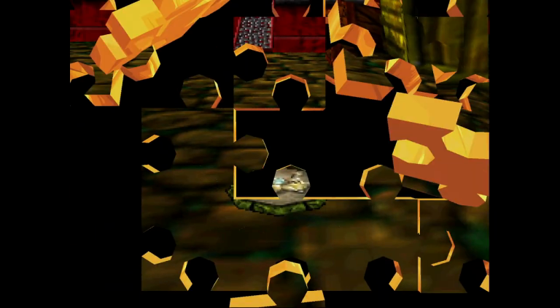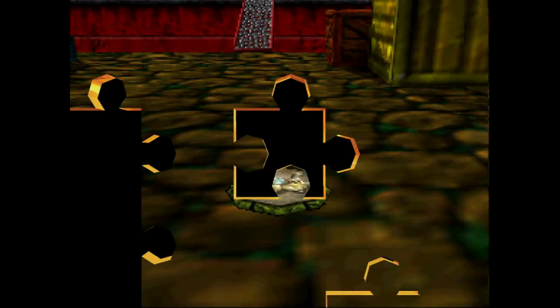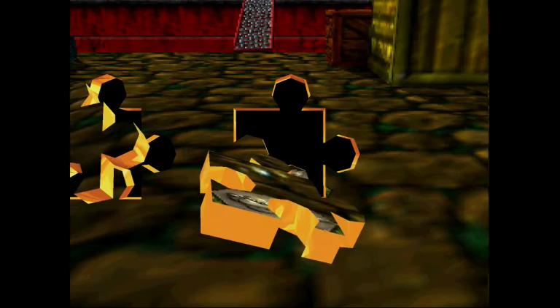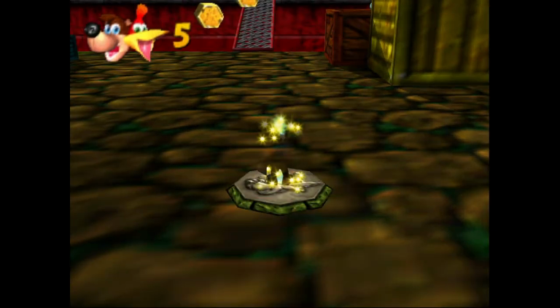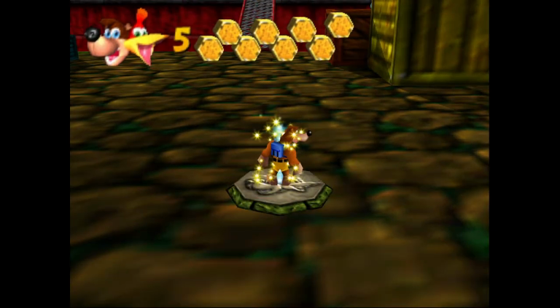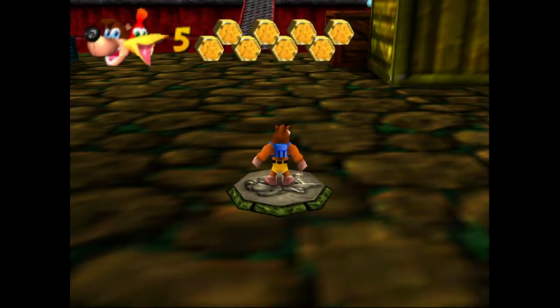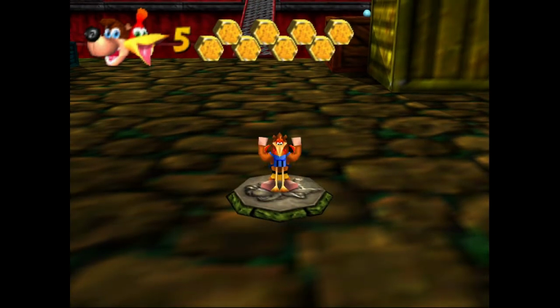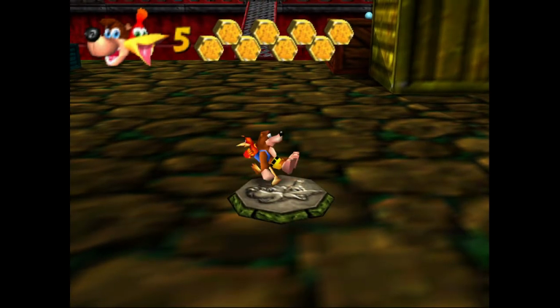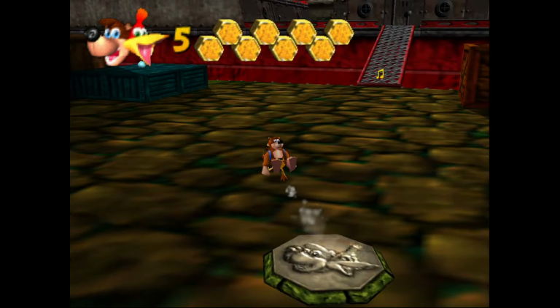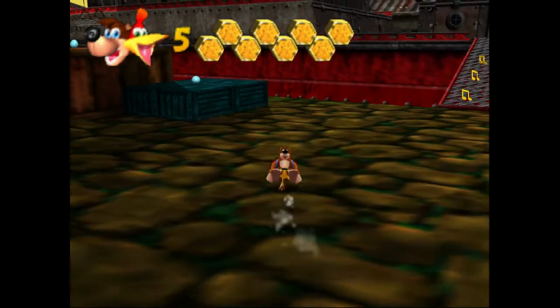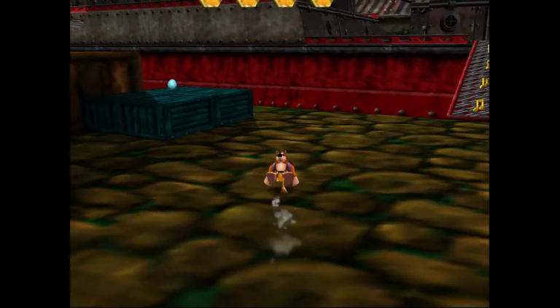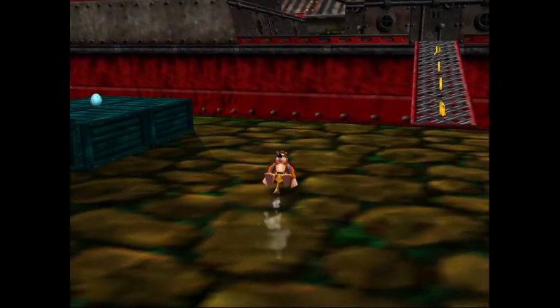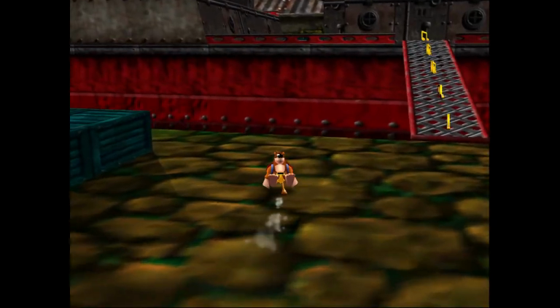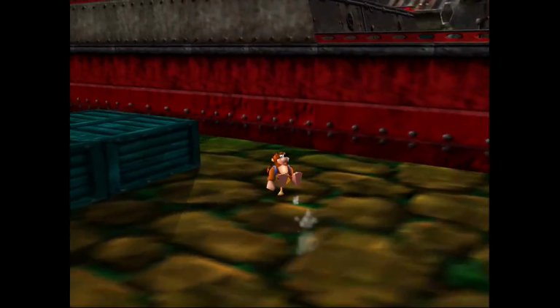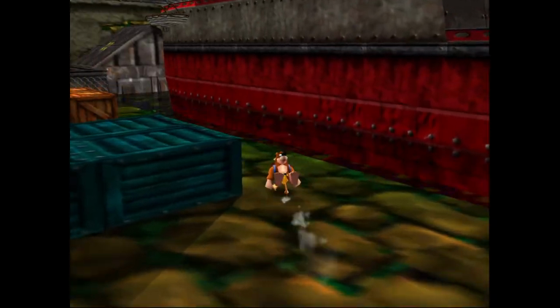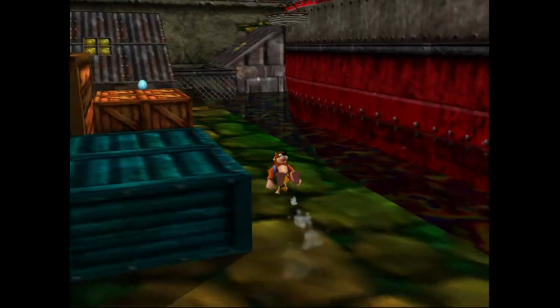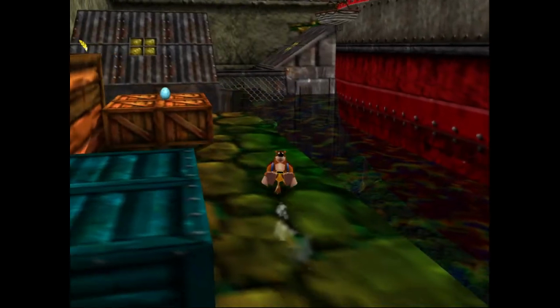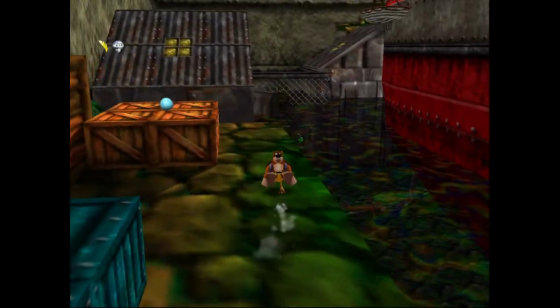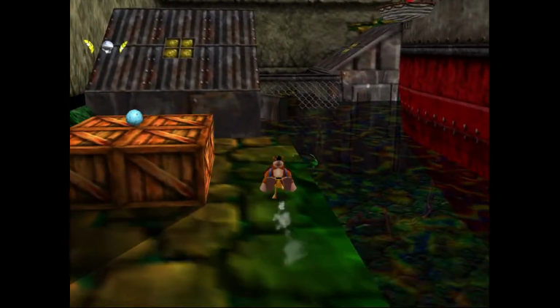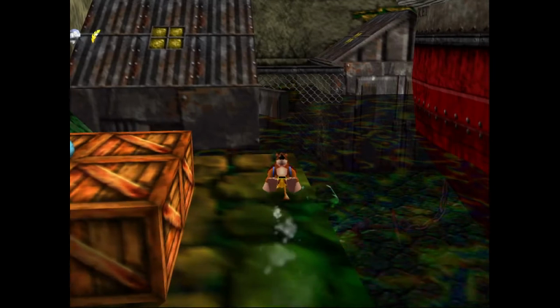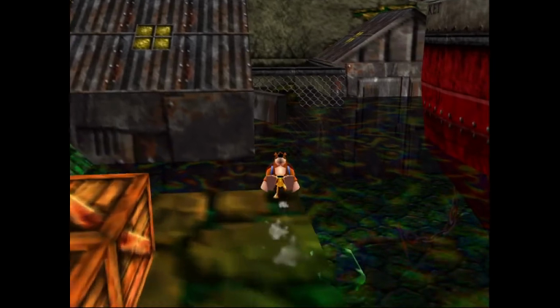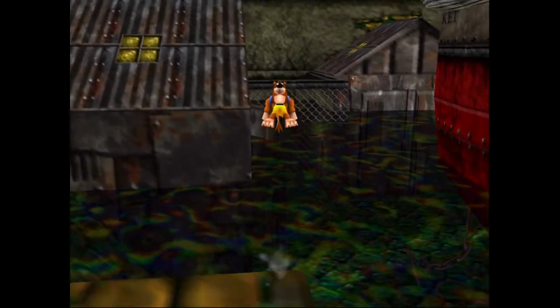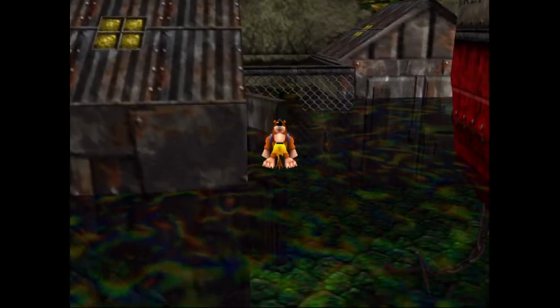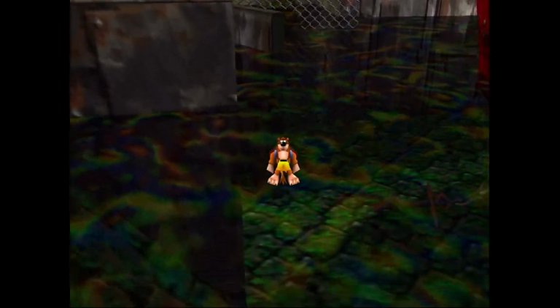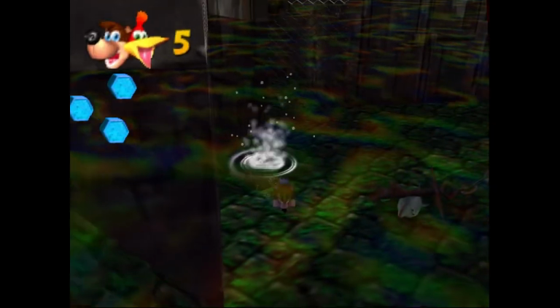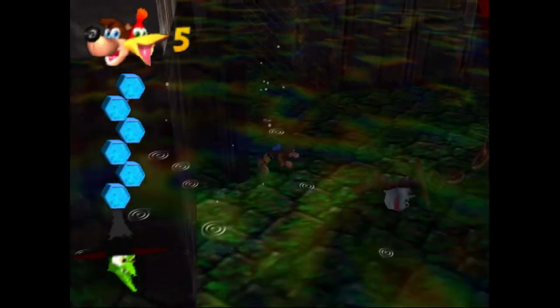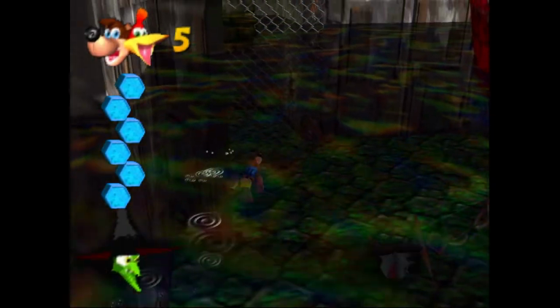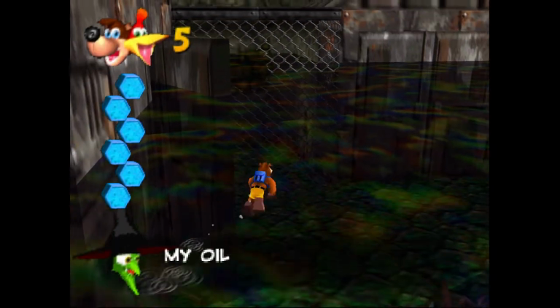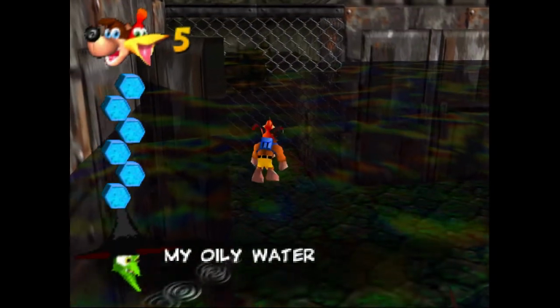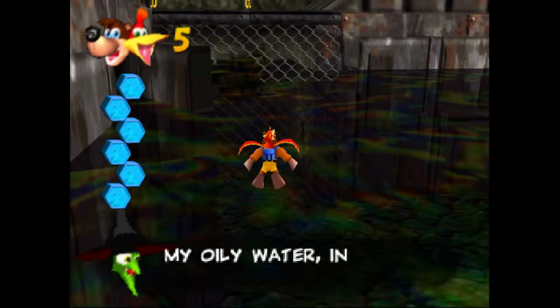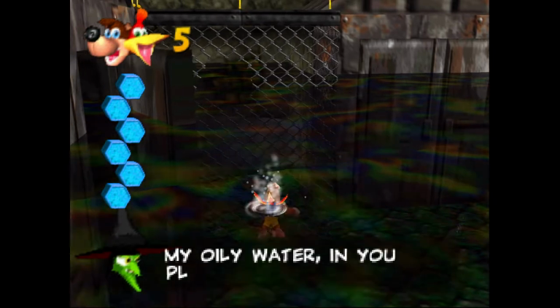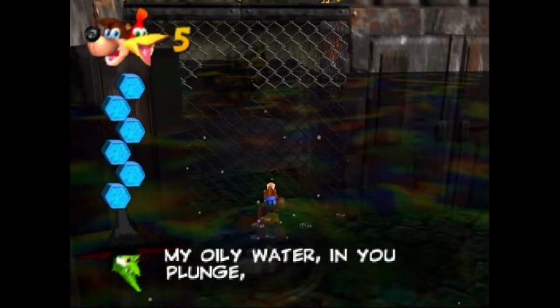Welcome back. Haski here with another guide for Banjo-Kazooie. Today's walkthrough is on getting extra honeycomb pieces in Rusty Bucket Bay. This is another good one, much like the previous couple of levels we've been taking a look at. Rusty Bucket Bay has some pretty well-hidden extra honeycomb pieces.